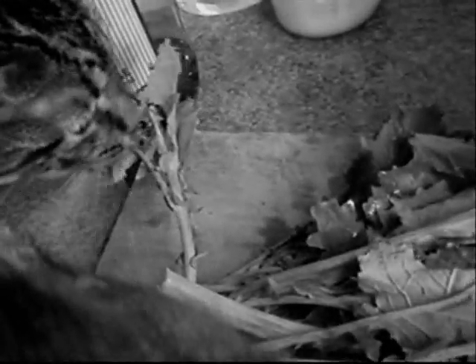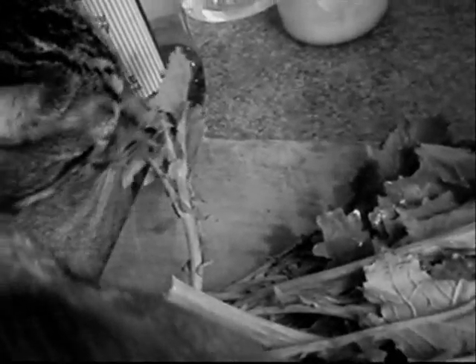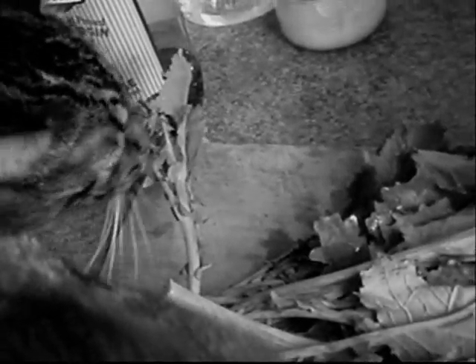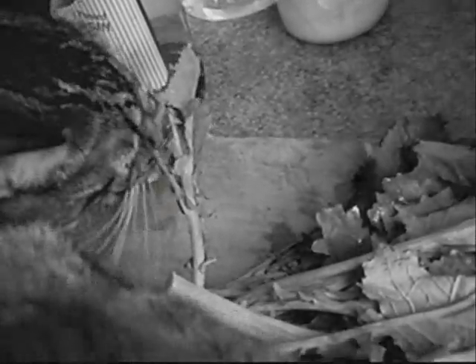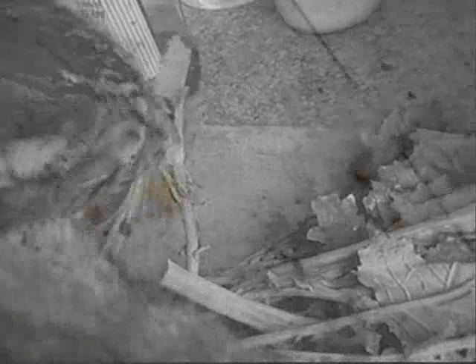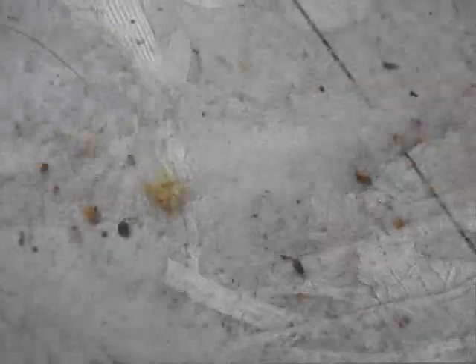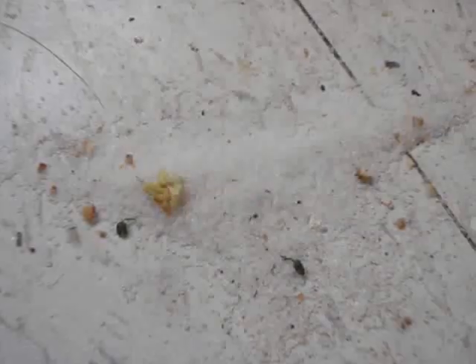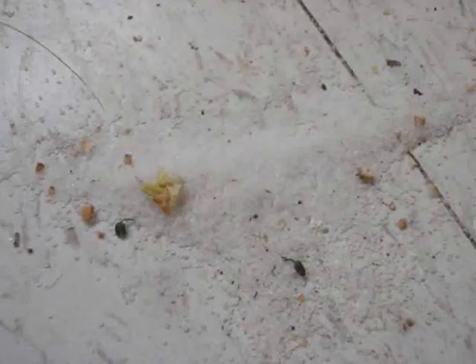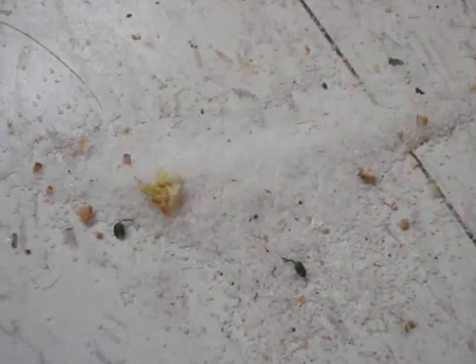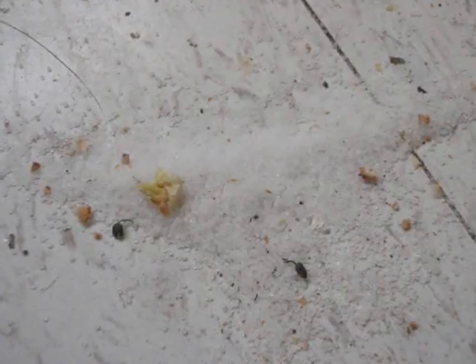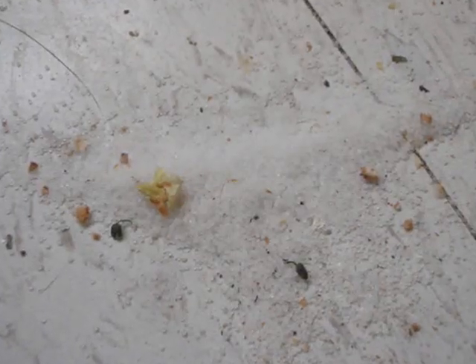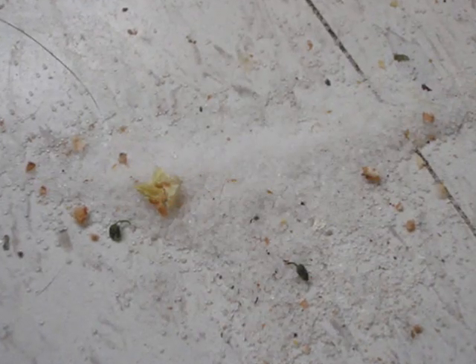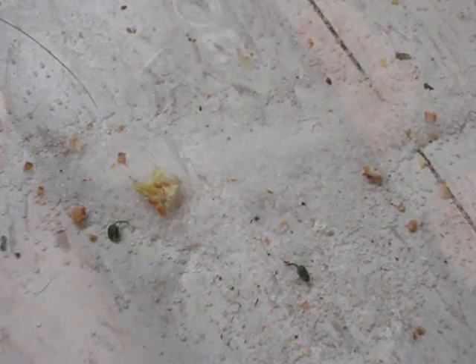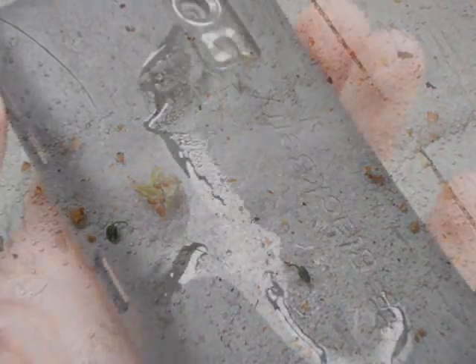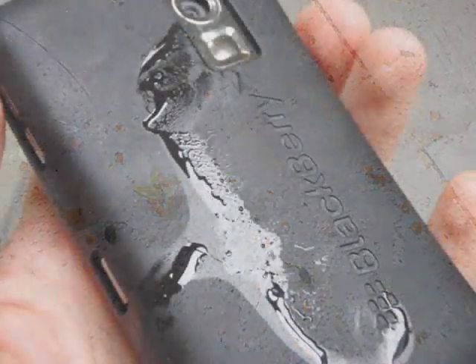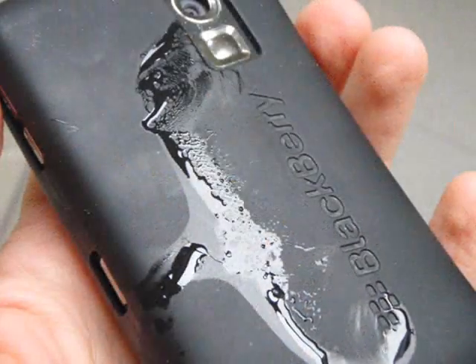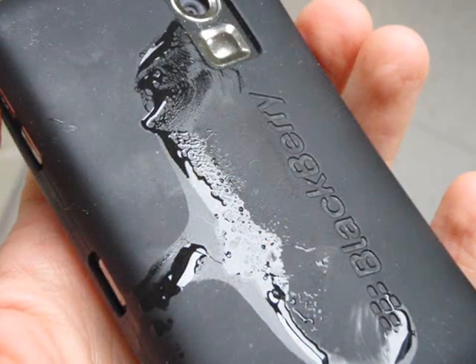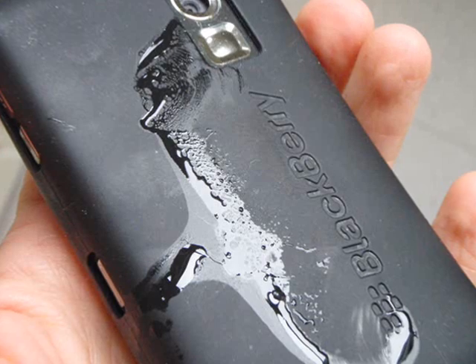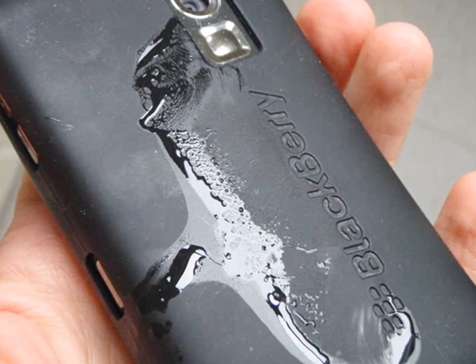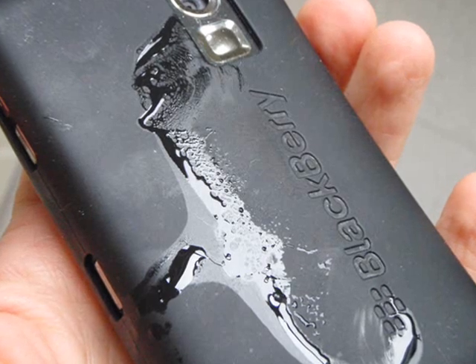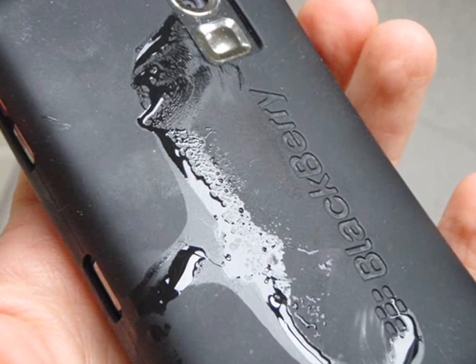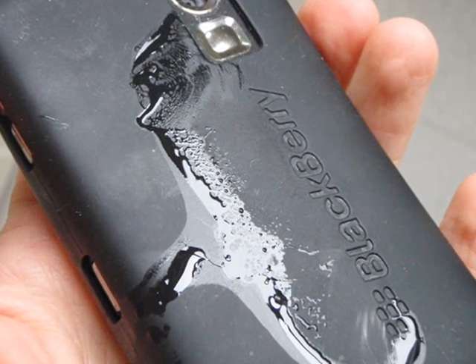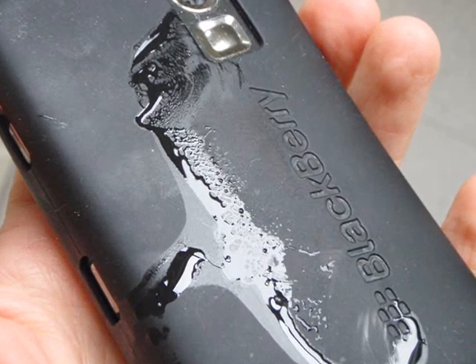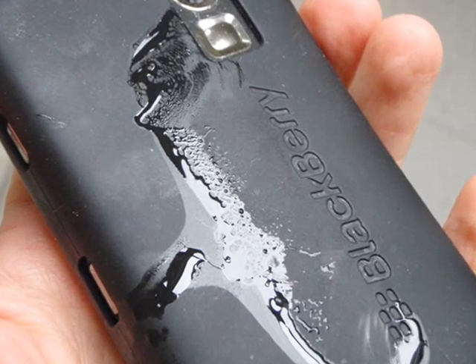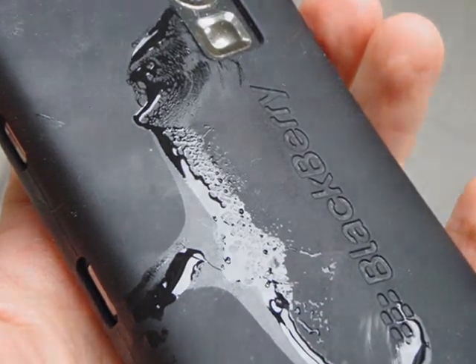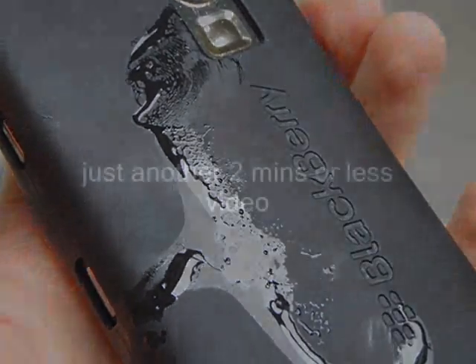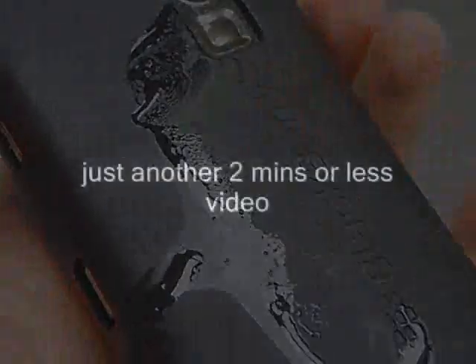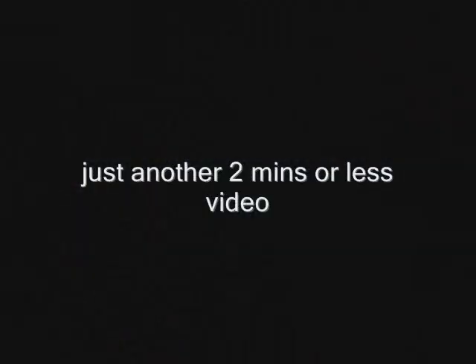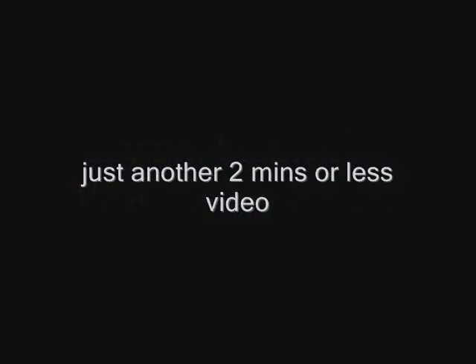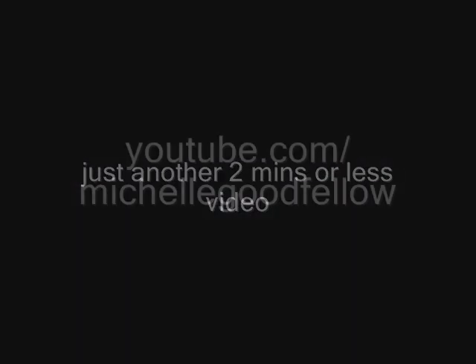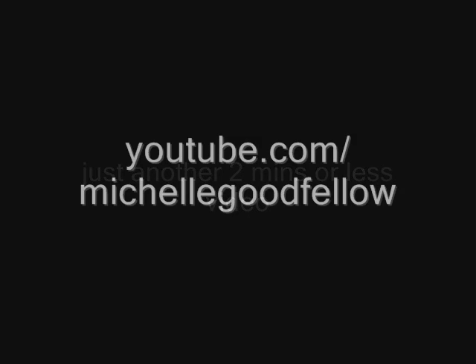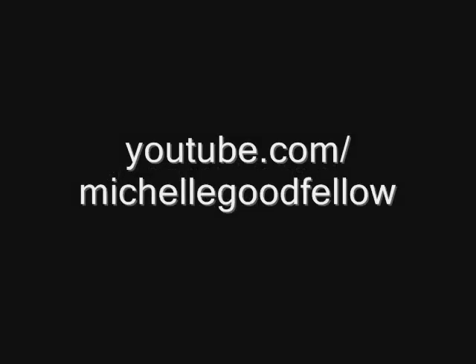Also, I spilled salt all over the floor when I was photographing the salt, and put my blackberry down on the counter and accidentally got olive oil on it. The end.